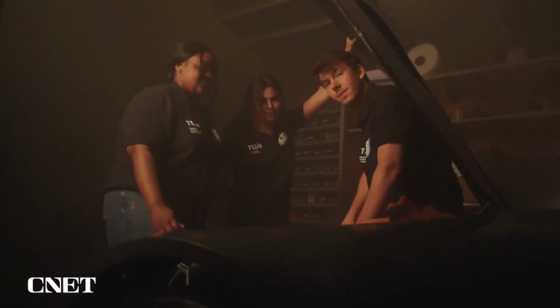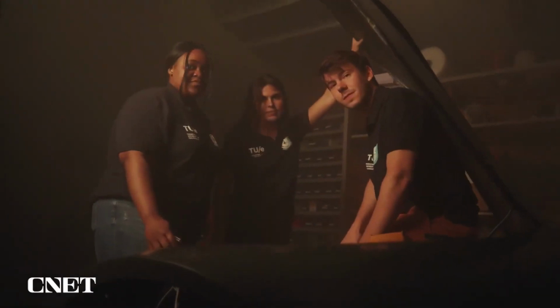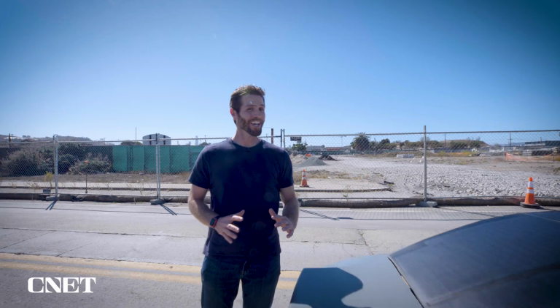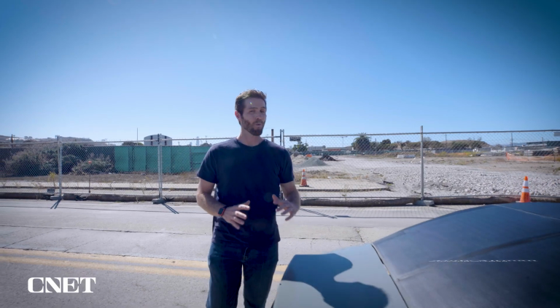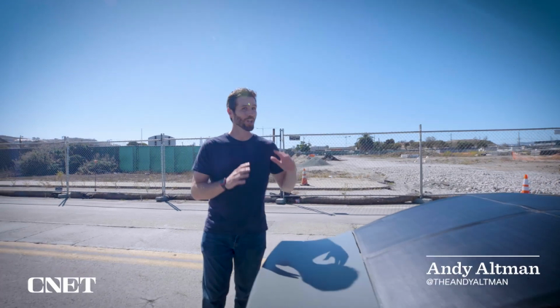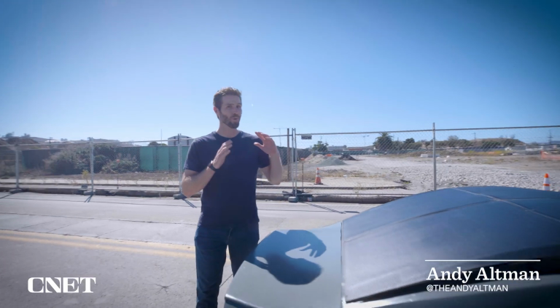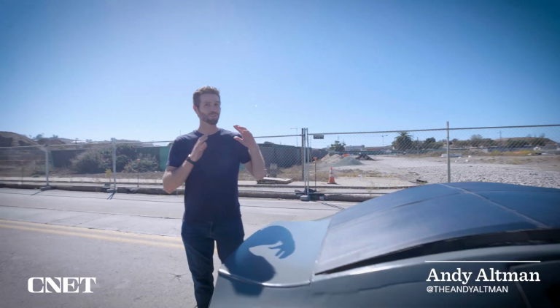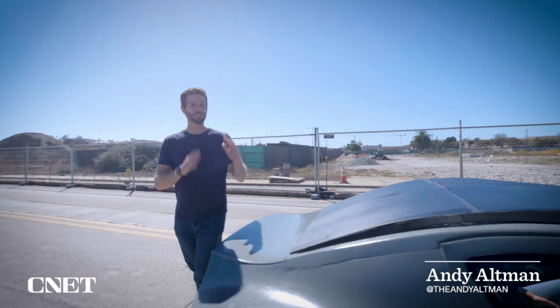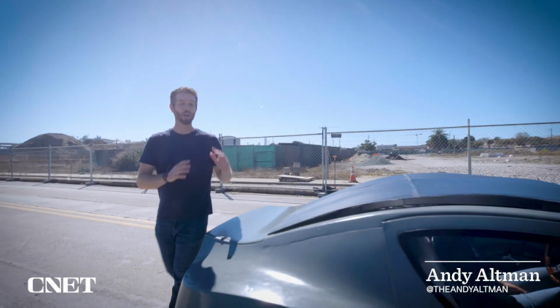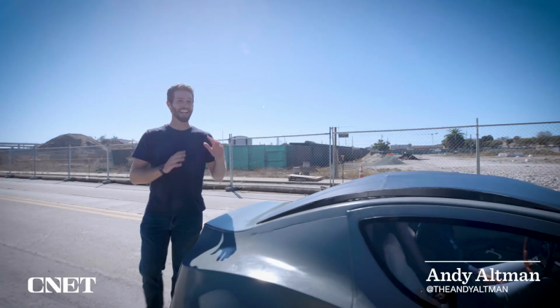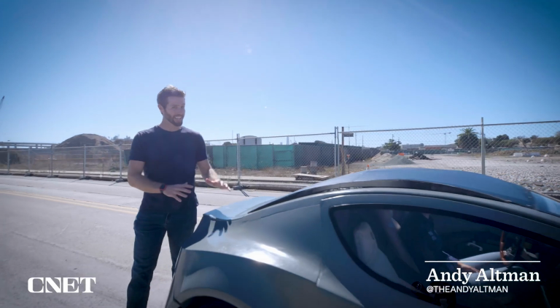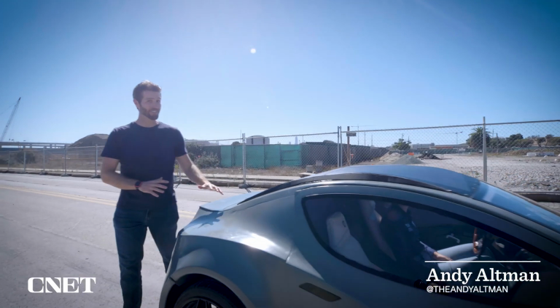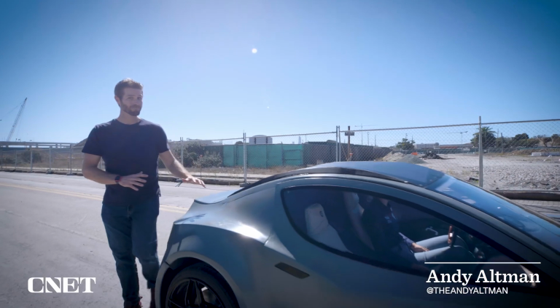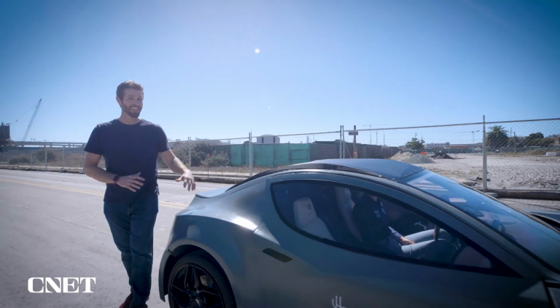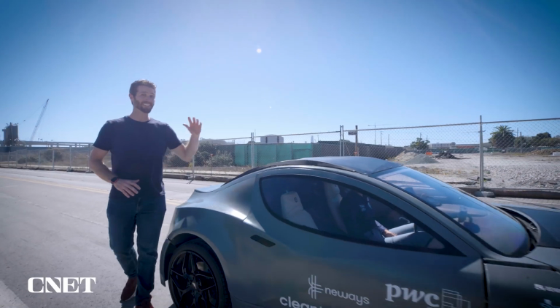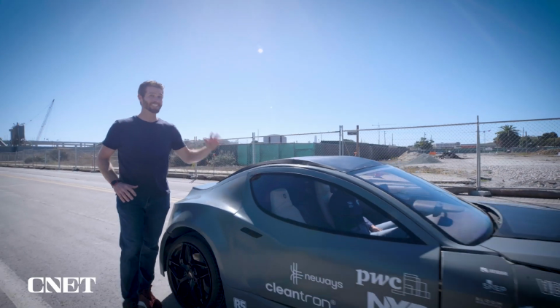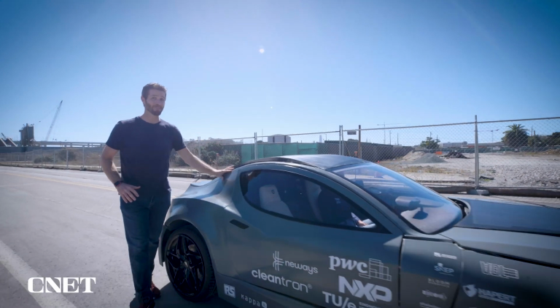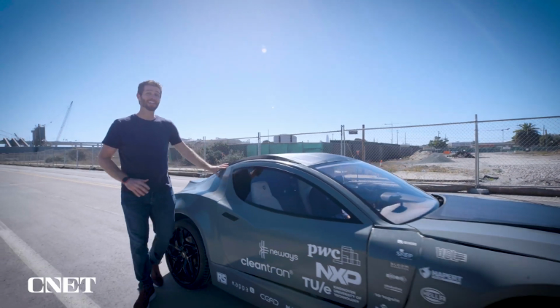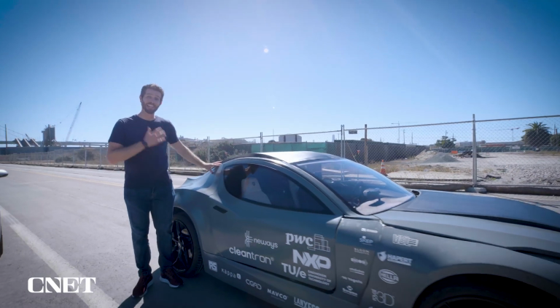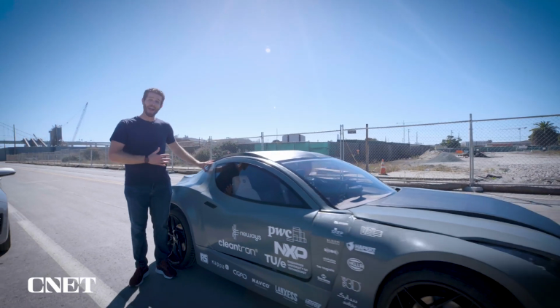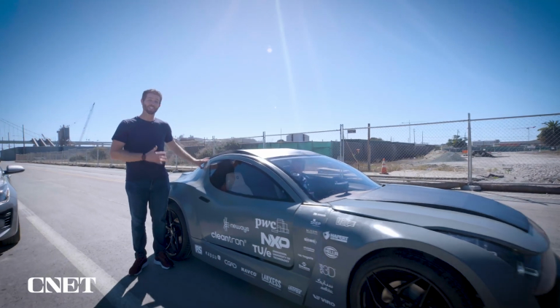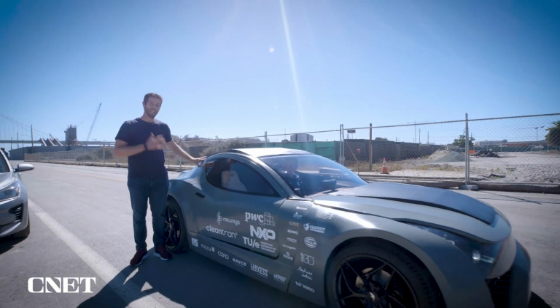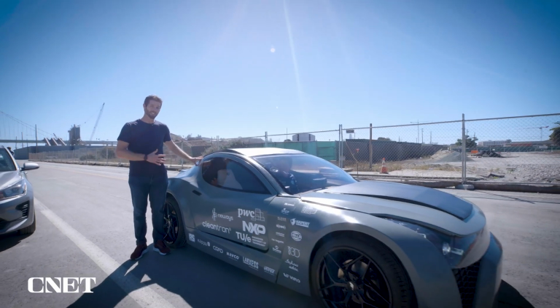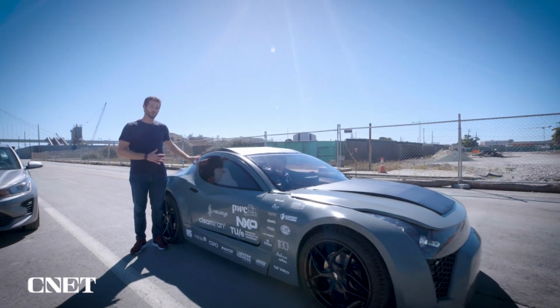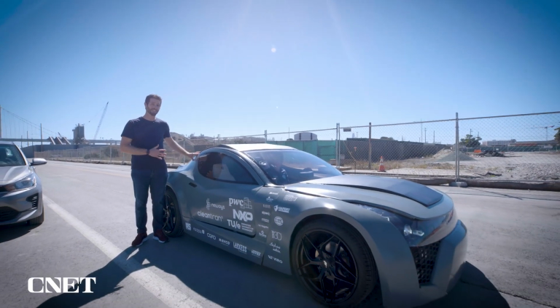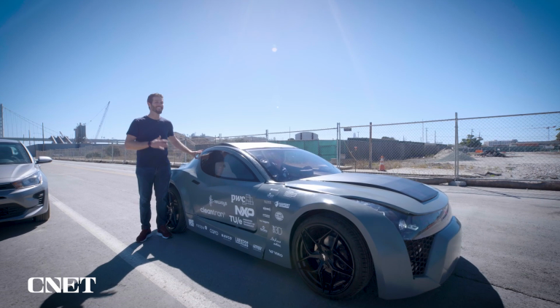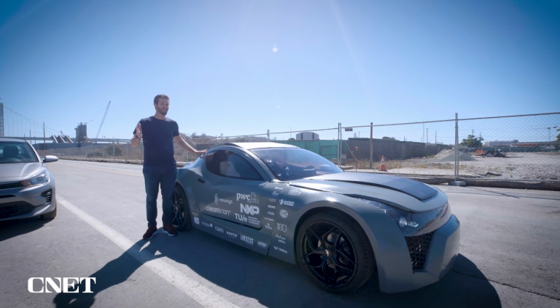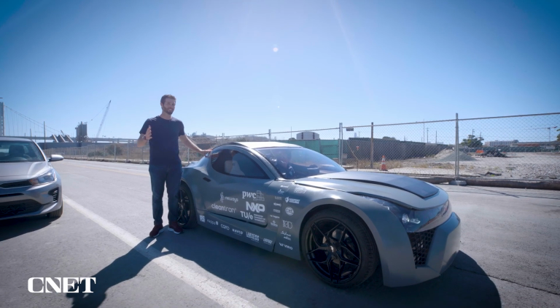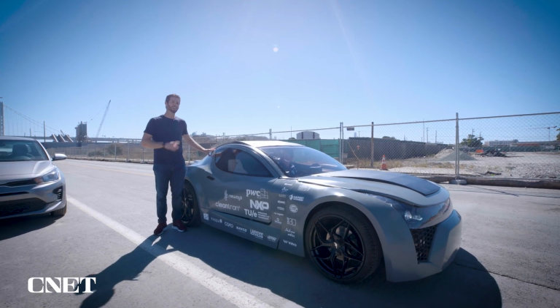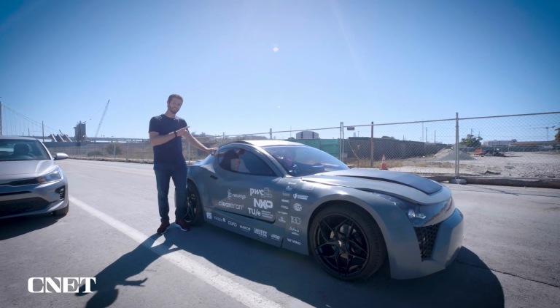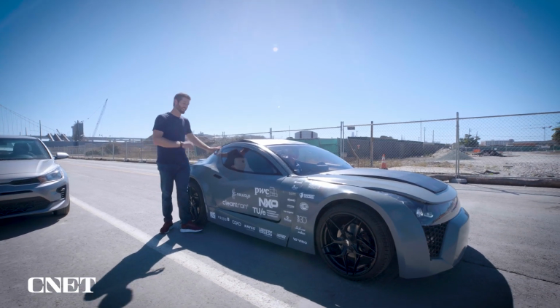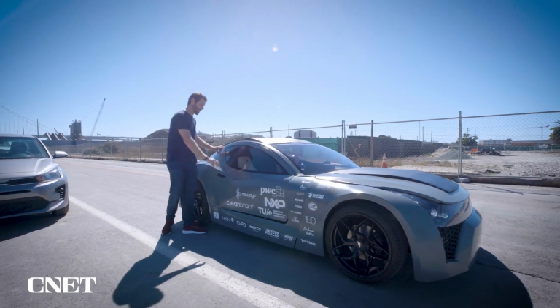You're looking at what could be the world's first carbon-negative vehicle. This is ZEM. ZEM actually collects more carbon than it emits, so let's go take it for a ride.